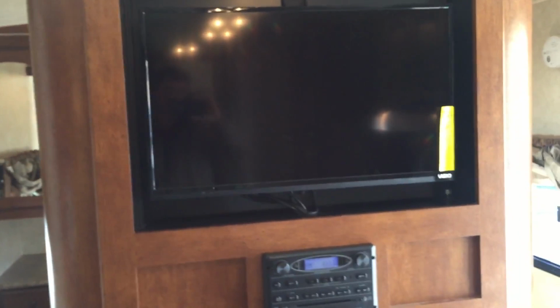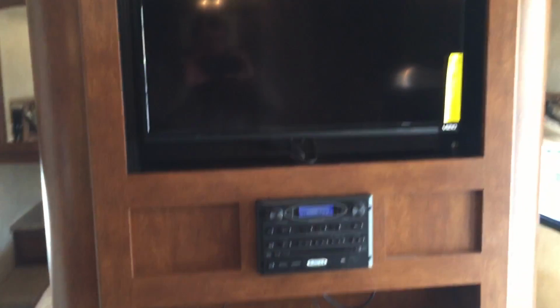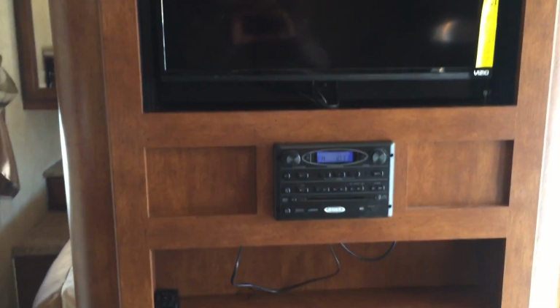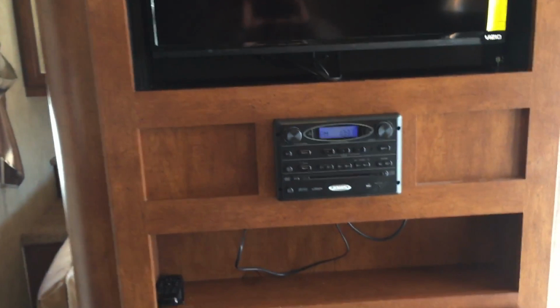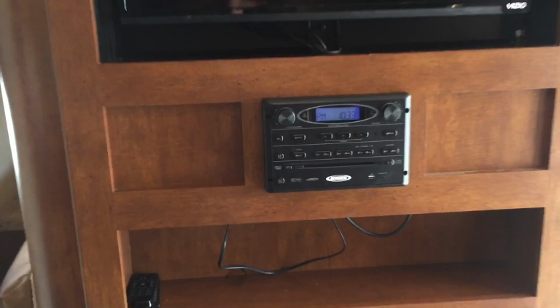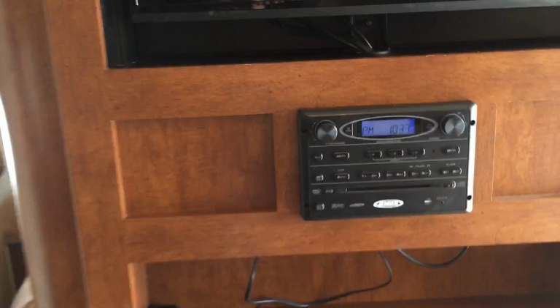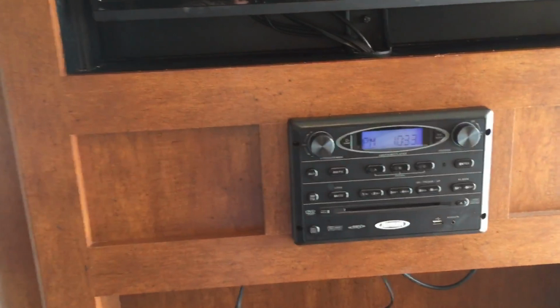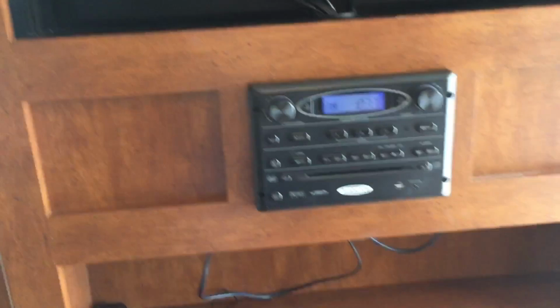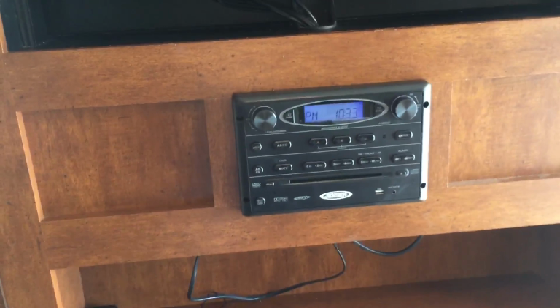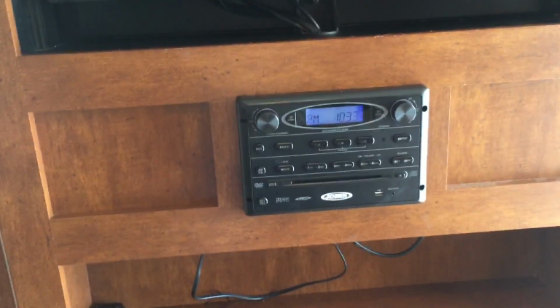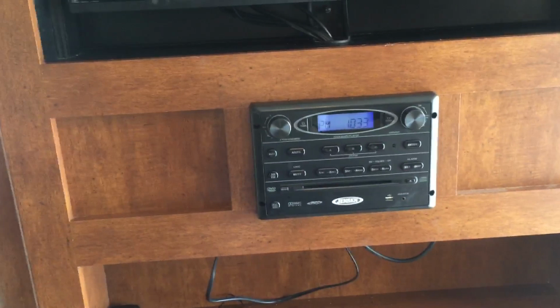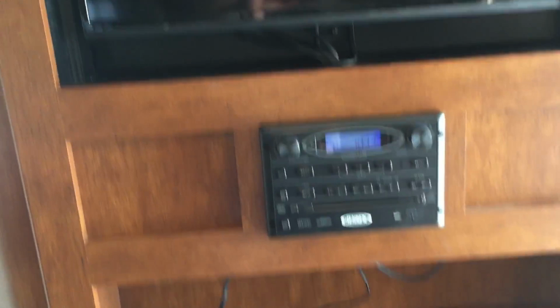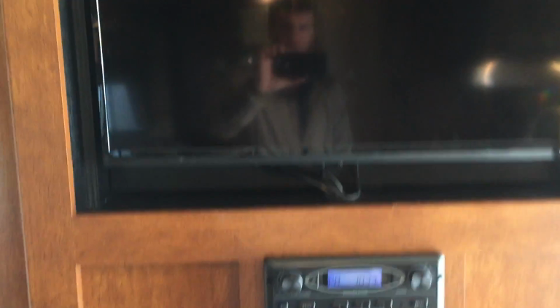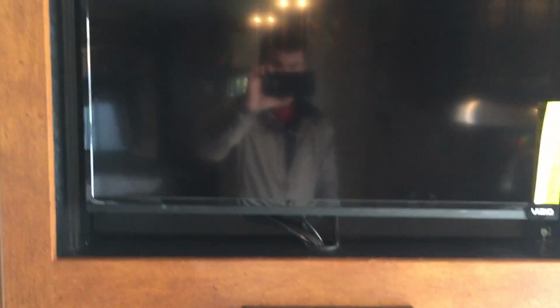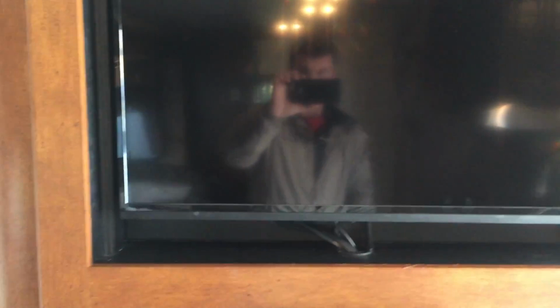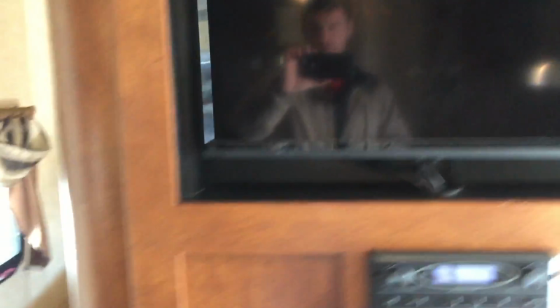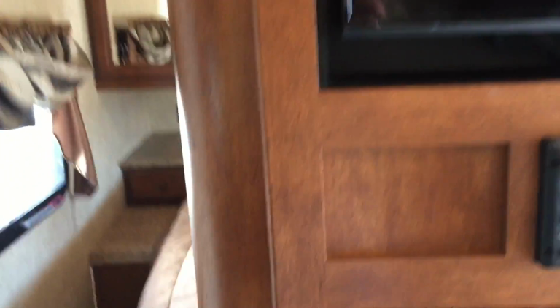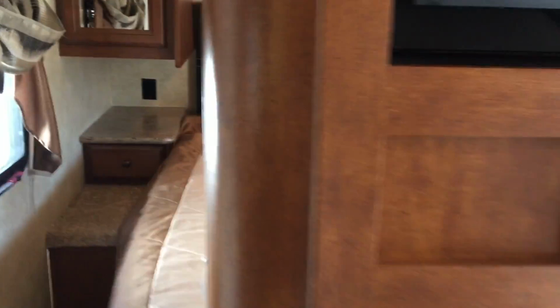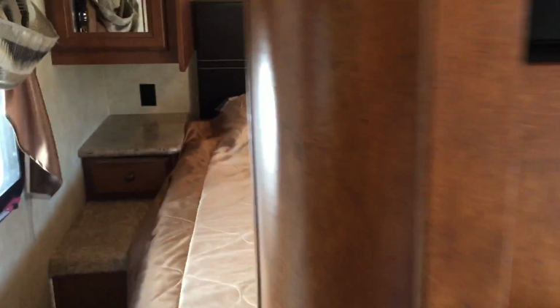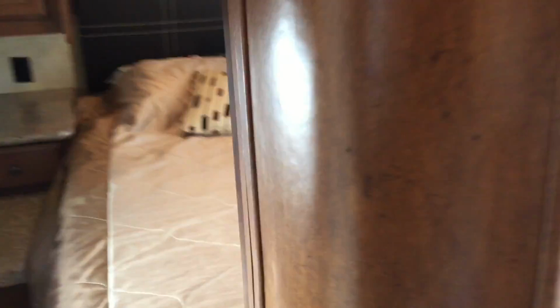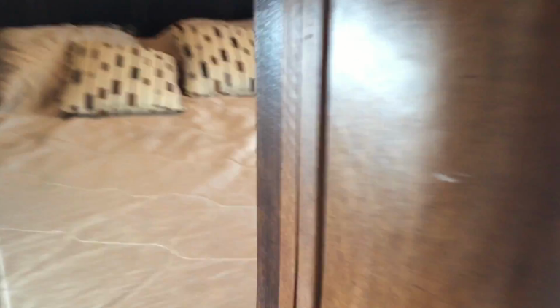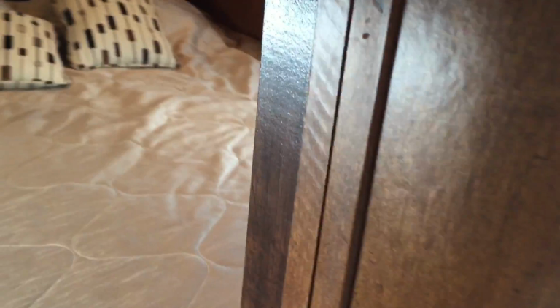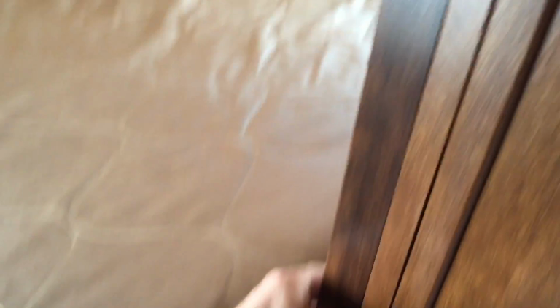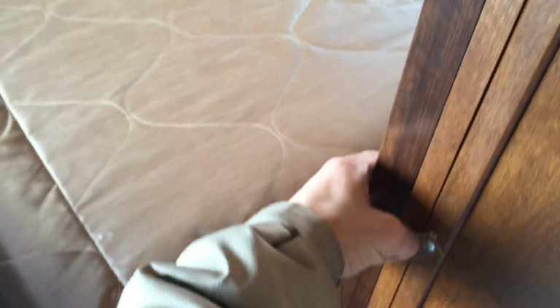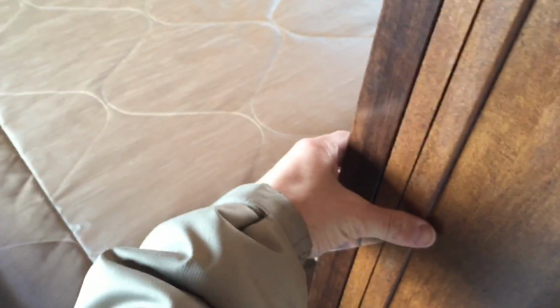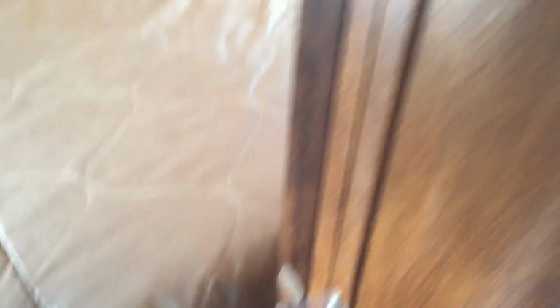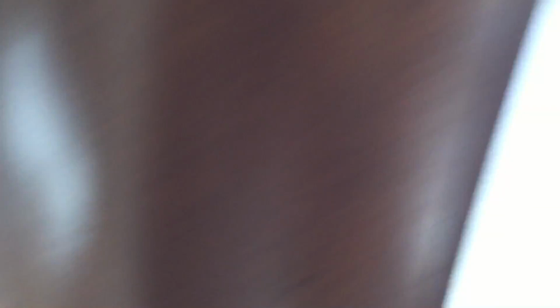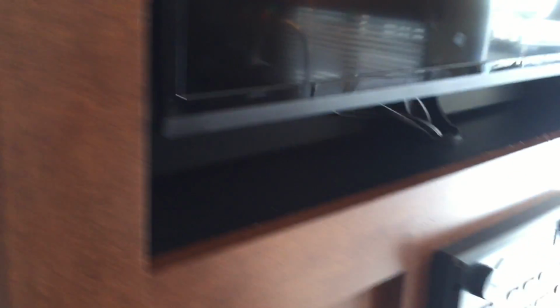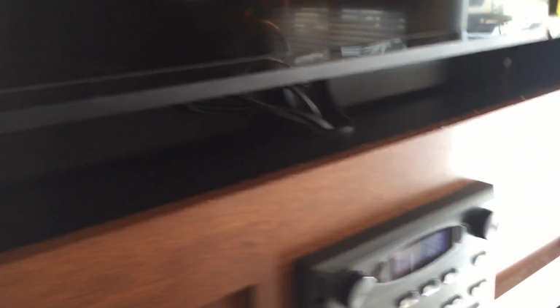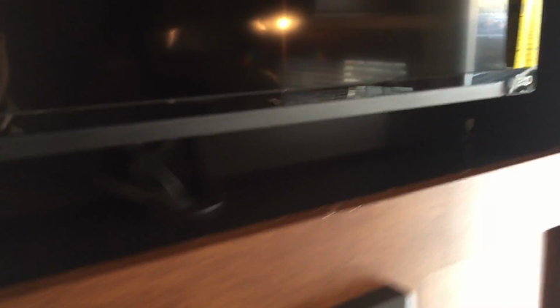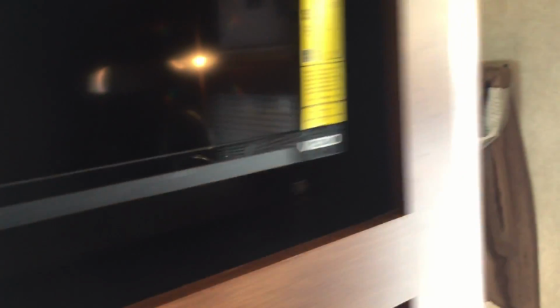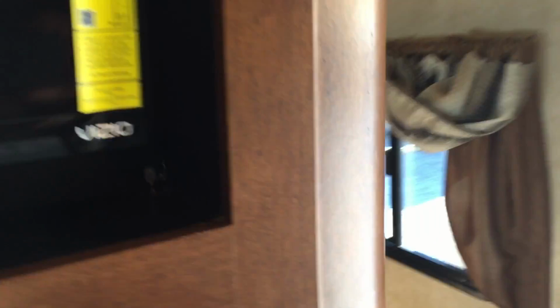The entertainment center is Bluetooth with outside speakers and all the stereo features, plus a TV. The TV rotates, and you have pocket-style doors that can slide out of the way so the TV can rotate into the bedroom if you want.